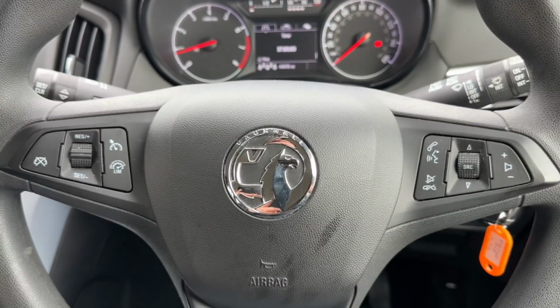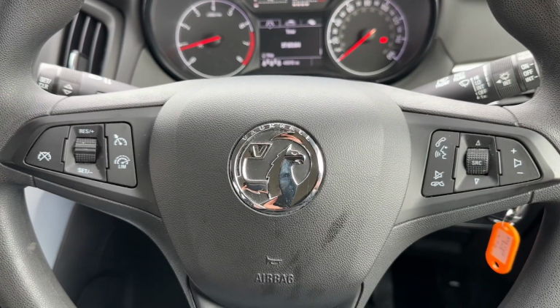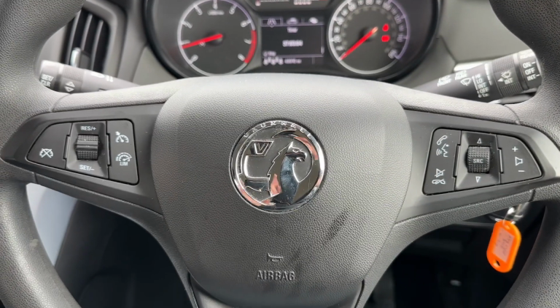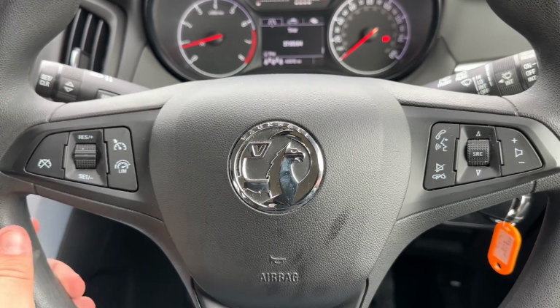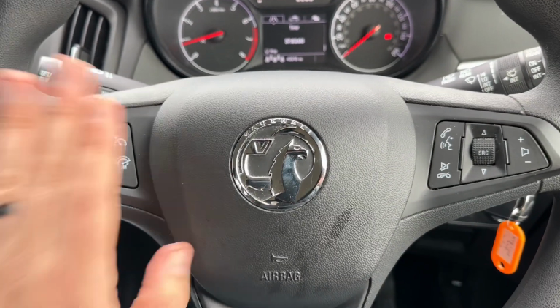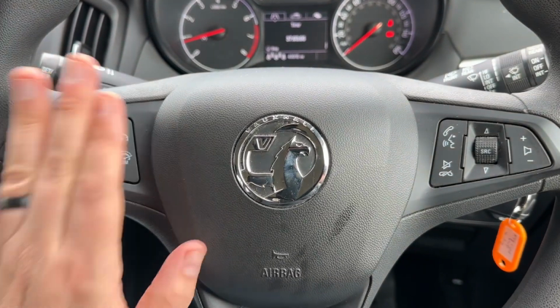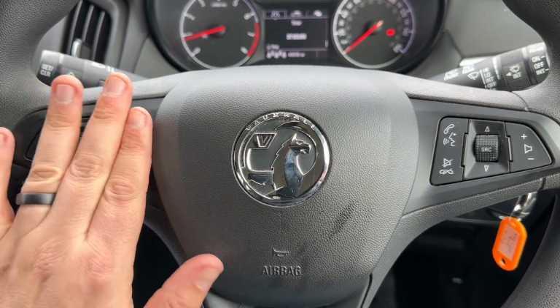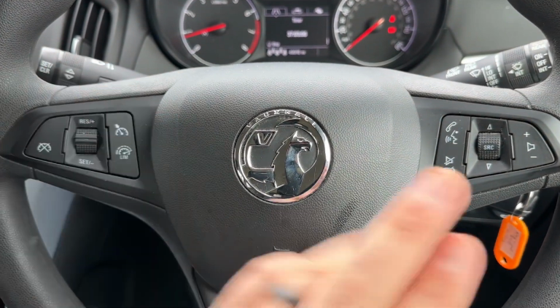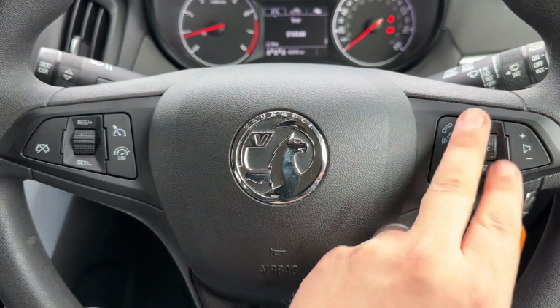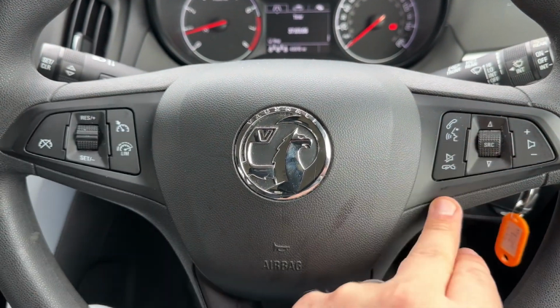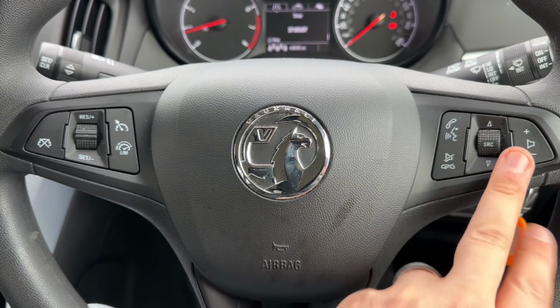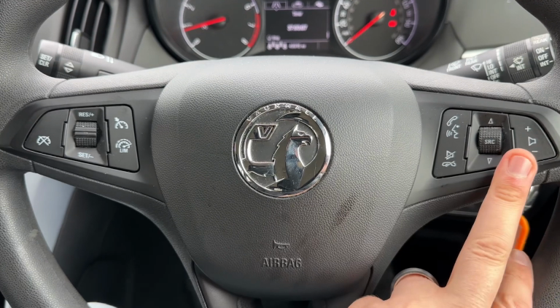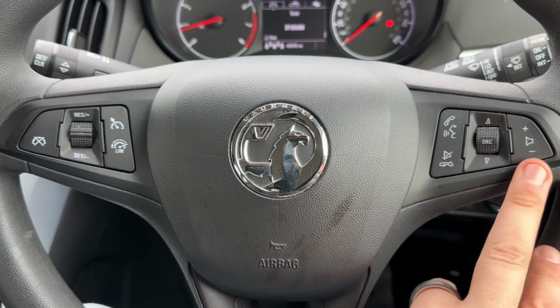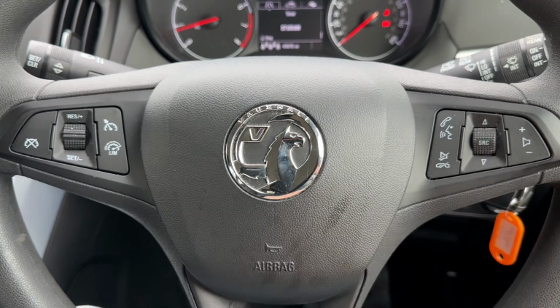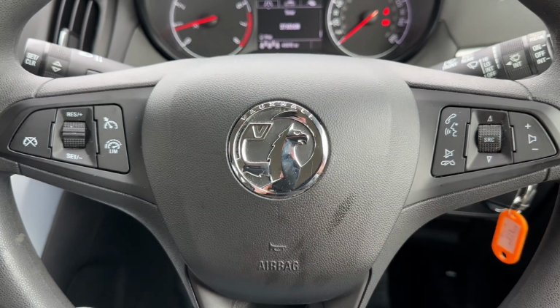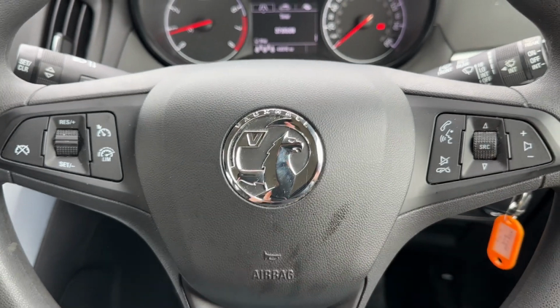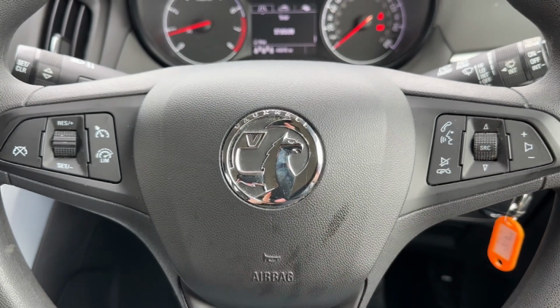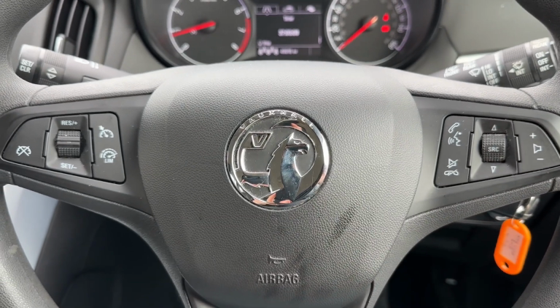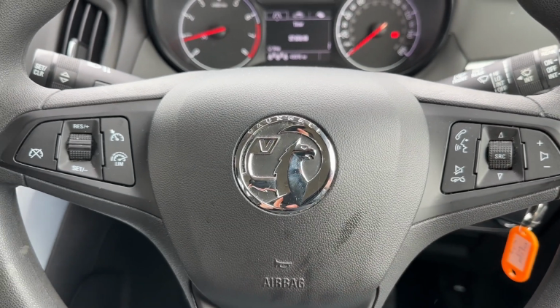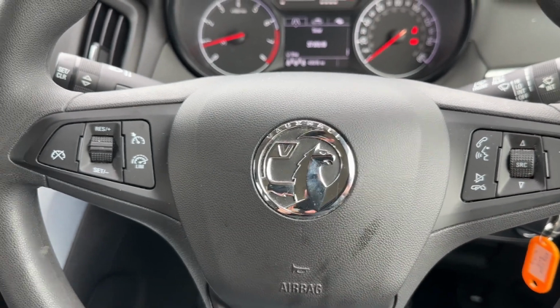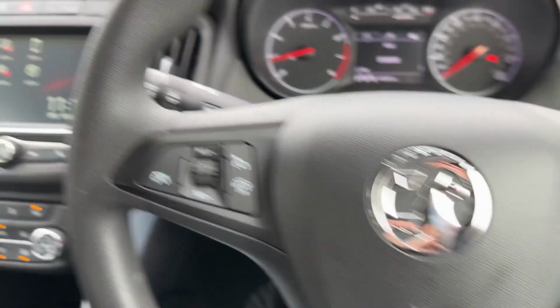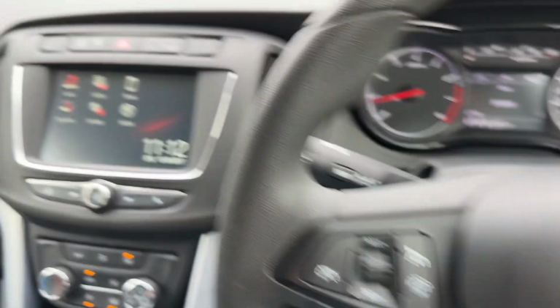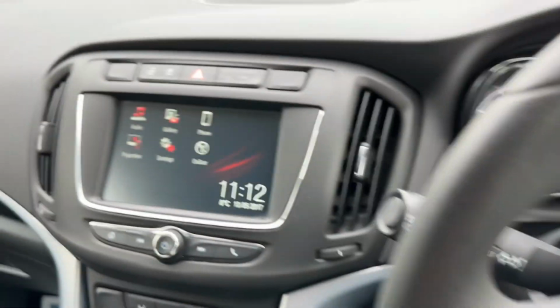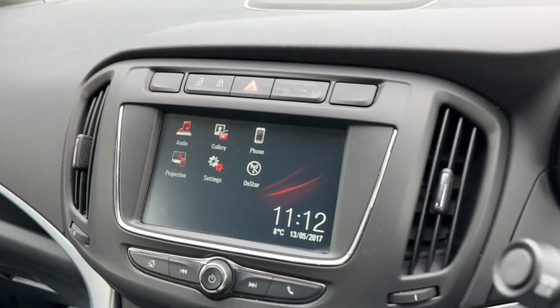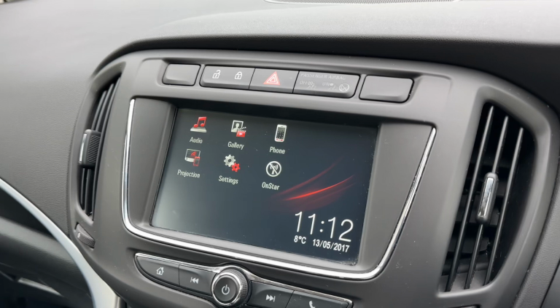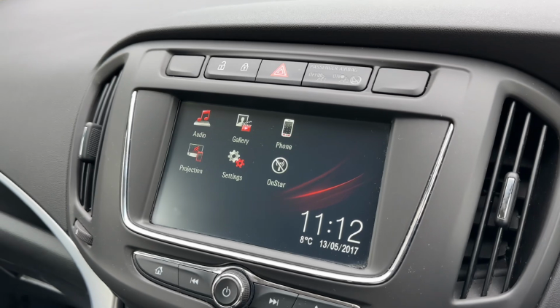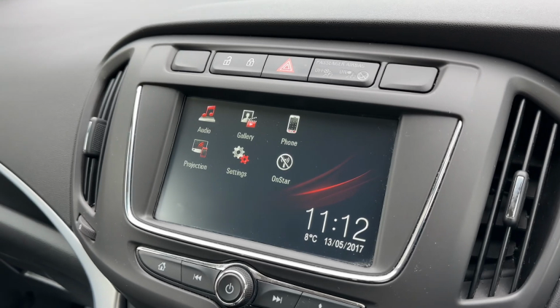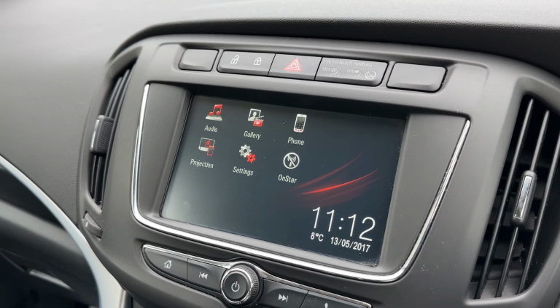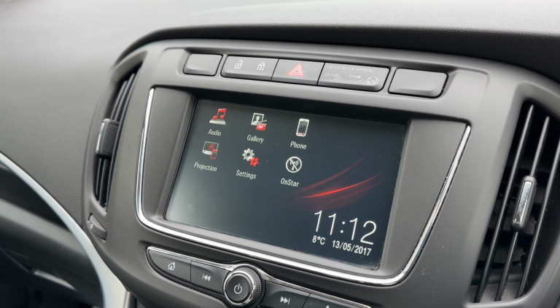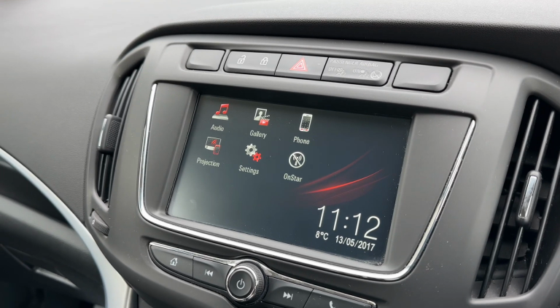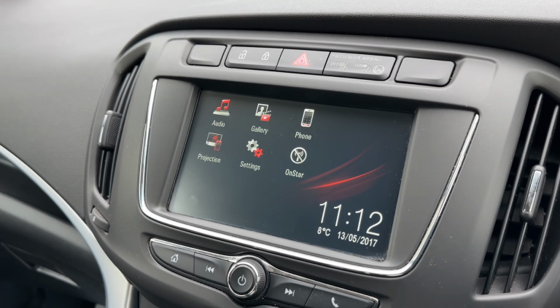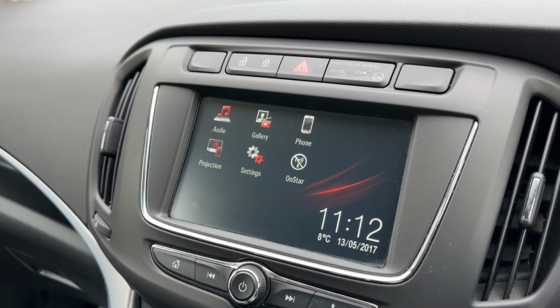If we move to the steering wheel, we have cruise control, speed limiter, and phone and stereo controls available. You'll only be able to use the phone controls once you pair the phone up to the car, which is done over on the touch screen in the centre.